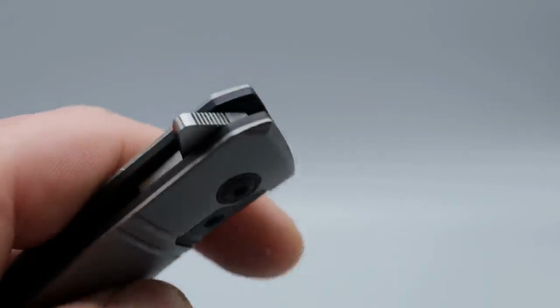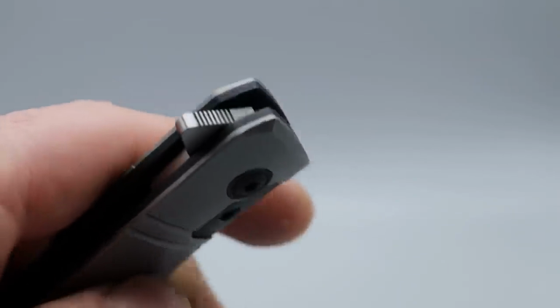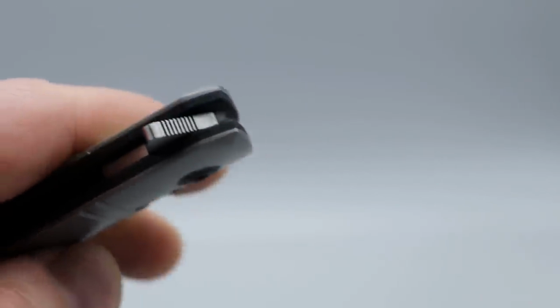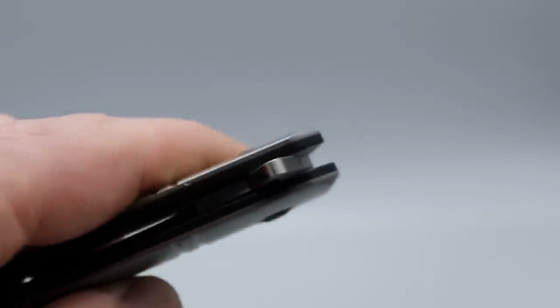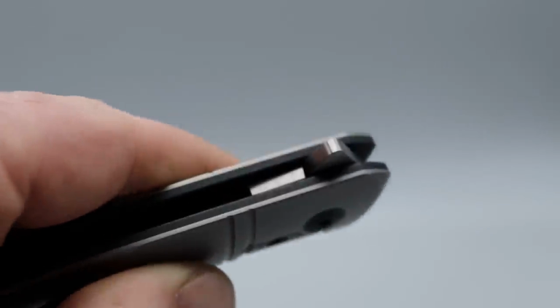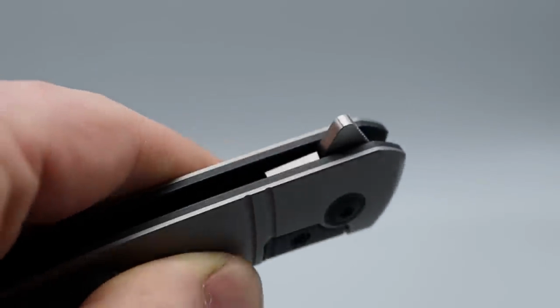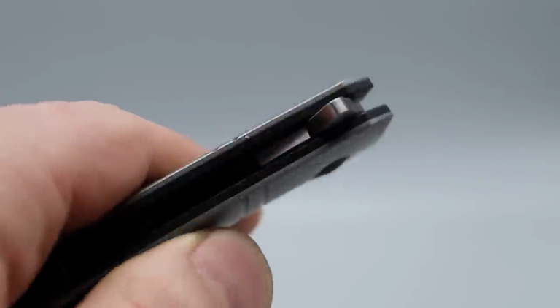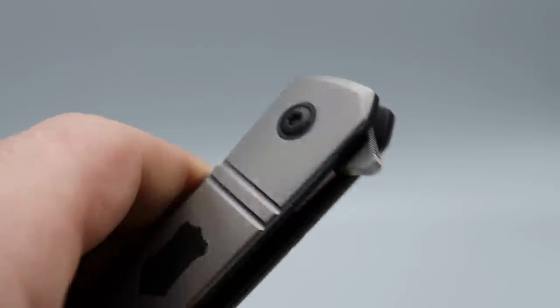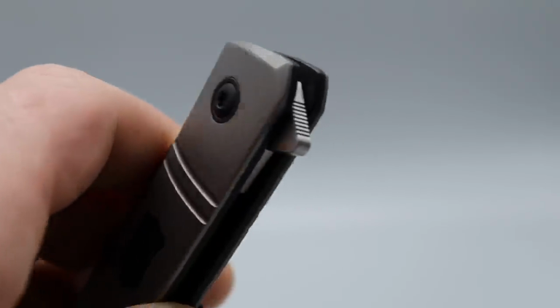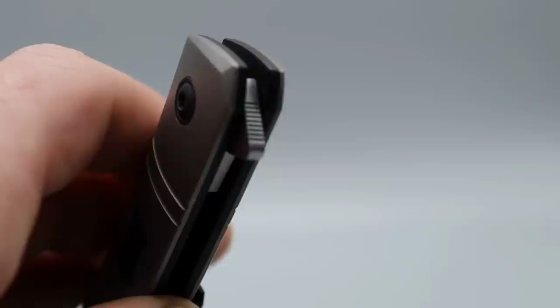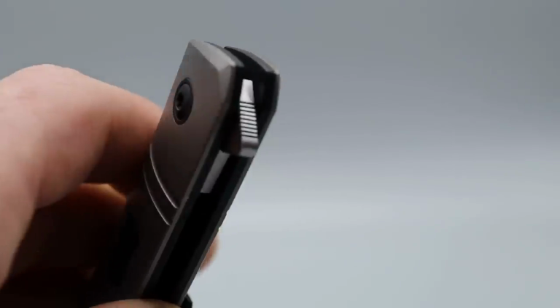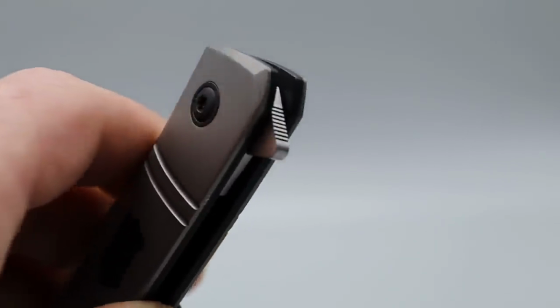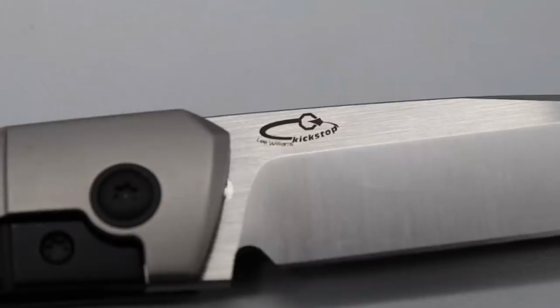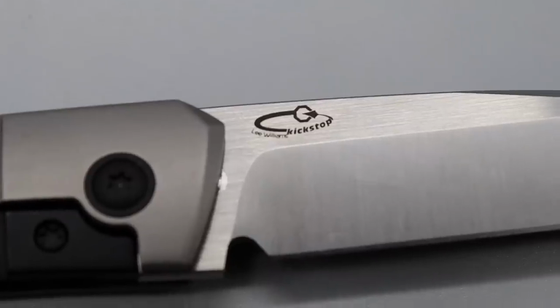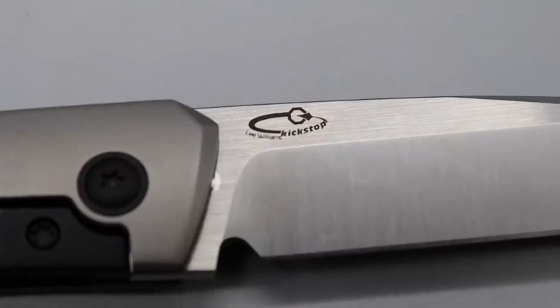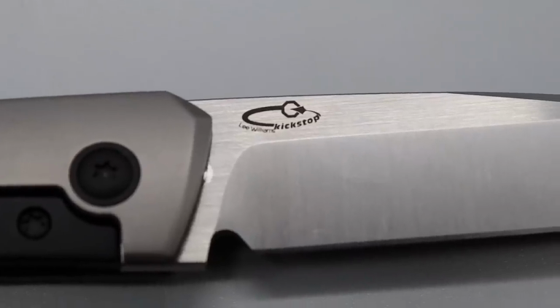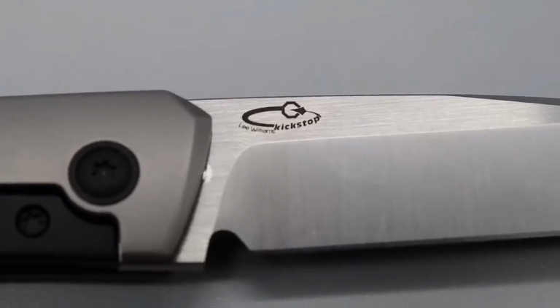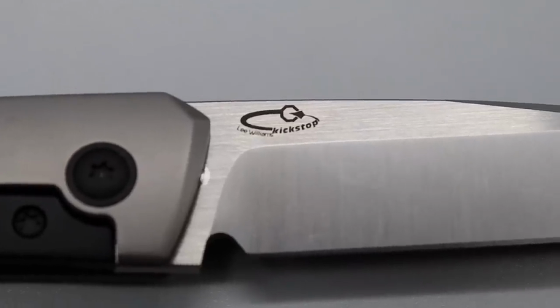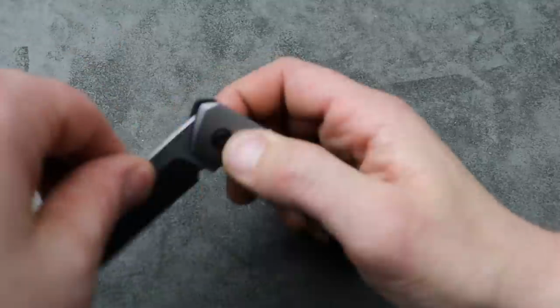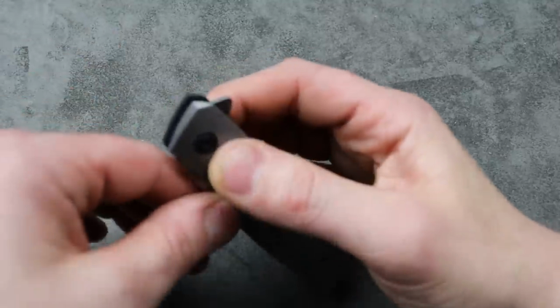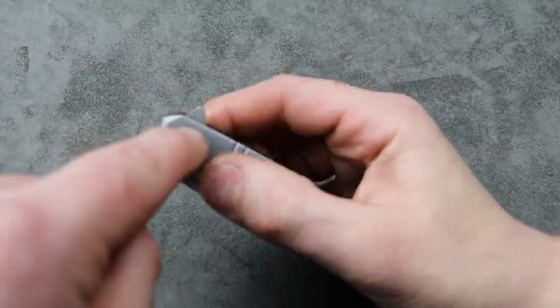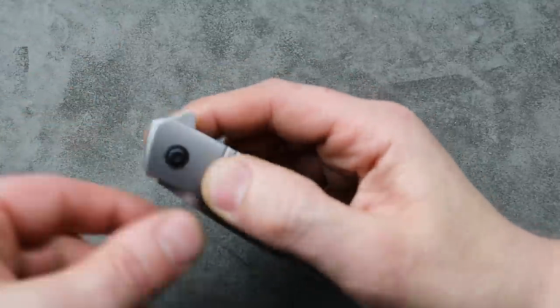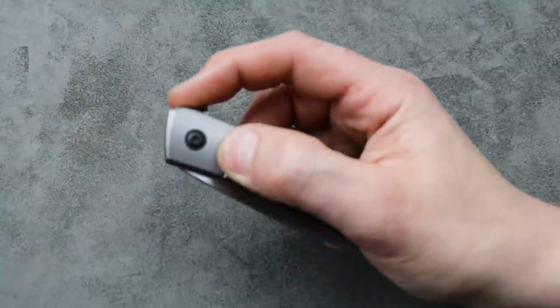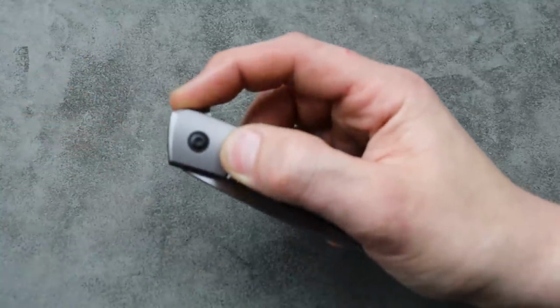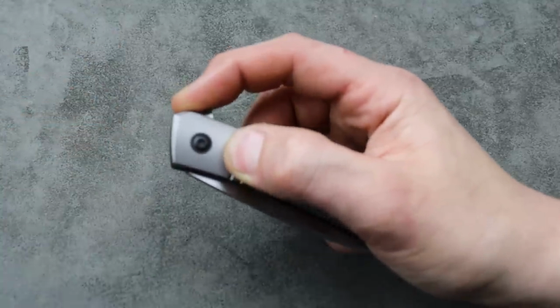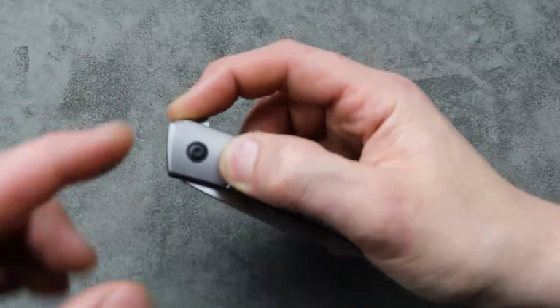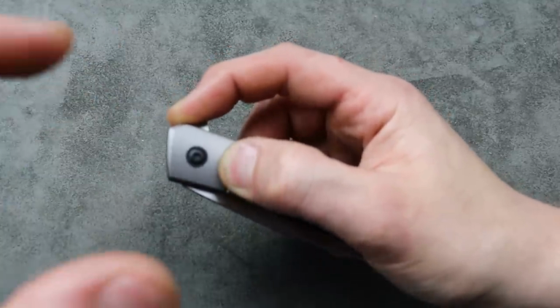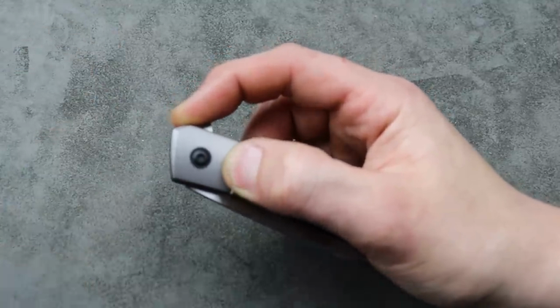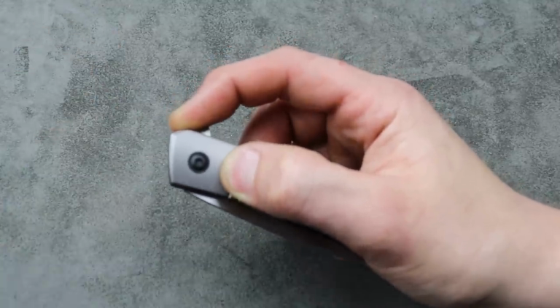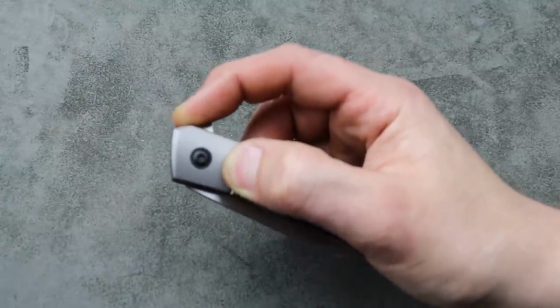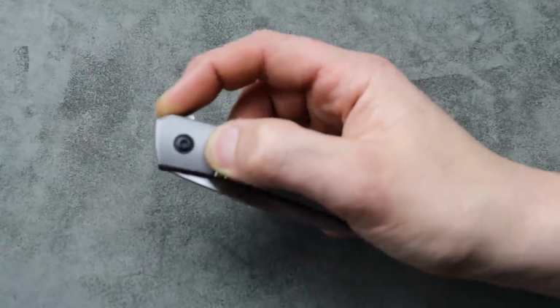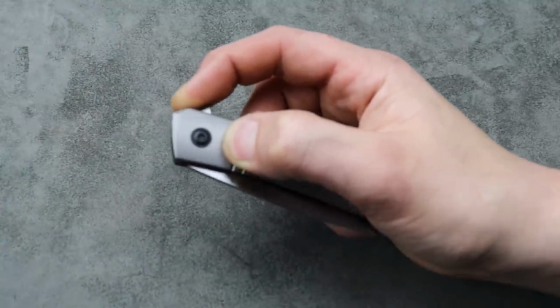Now what's special about this is this flipper tab. It is called the Kickstop — the Lee Williams Kickstop. Basically, the flipper tab is not connected to the blade like most flipper tabs.